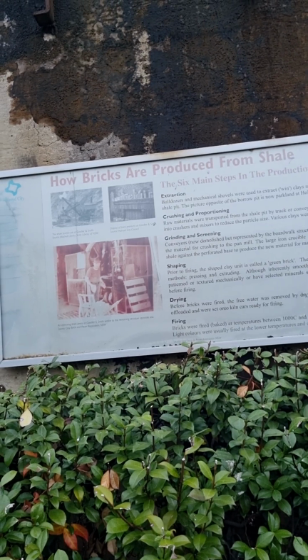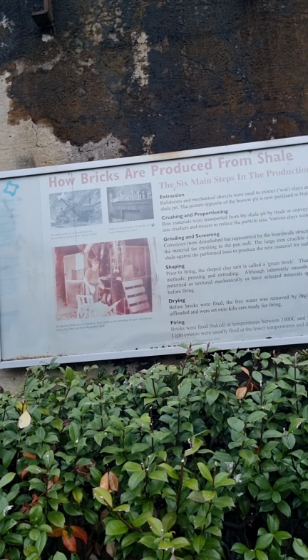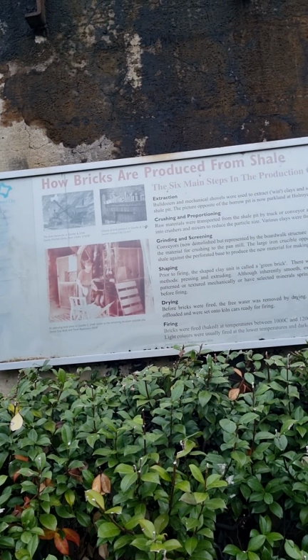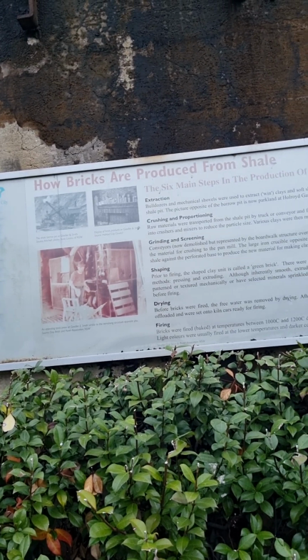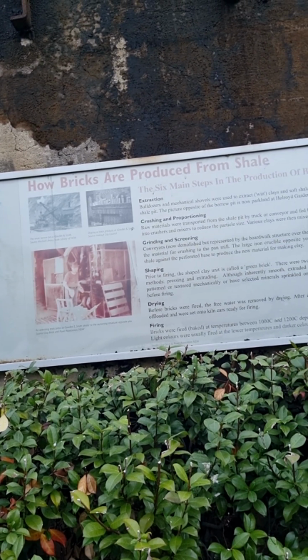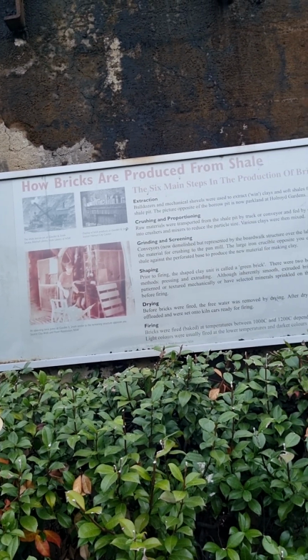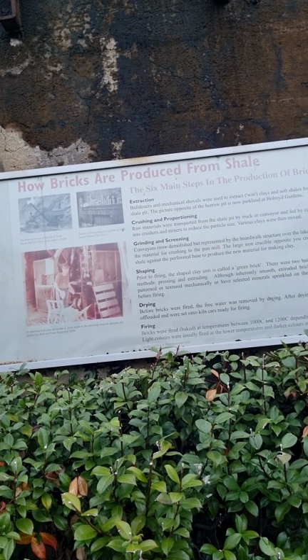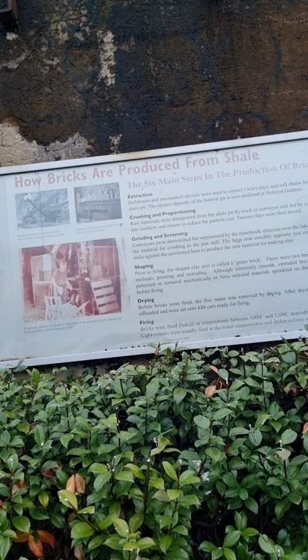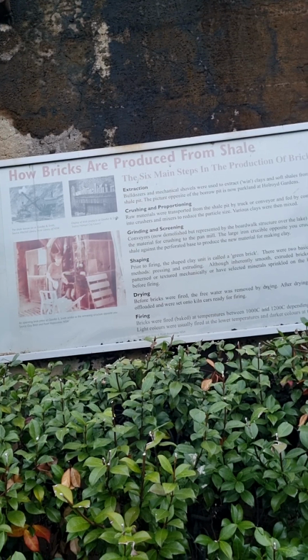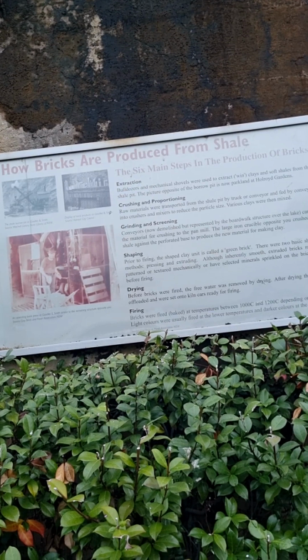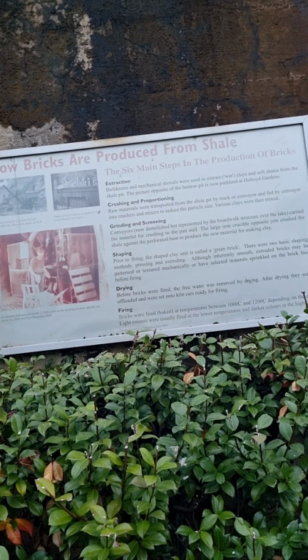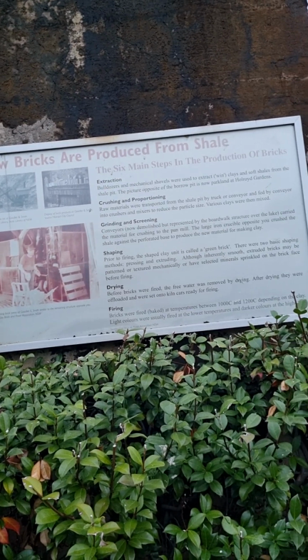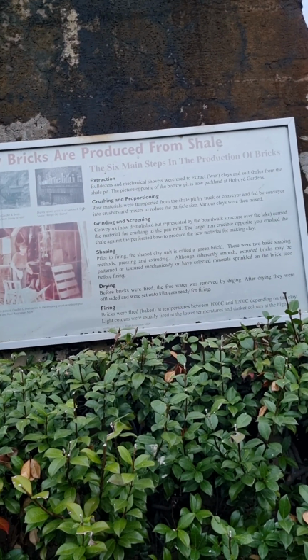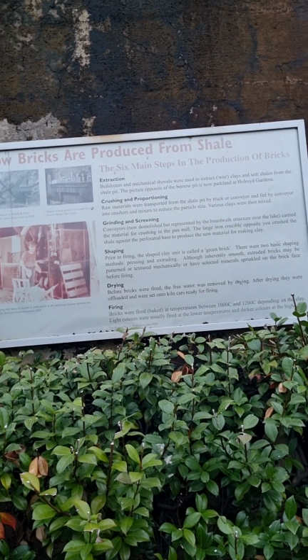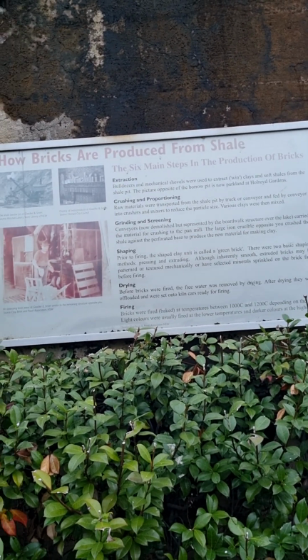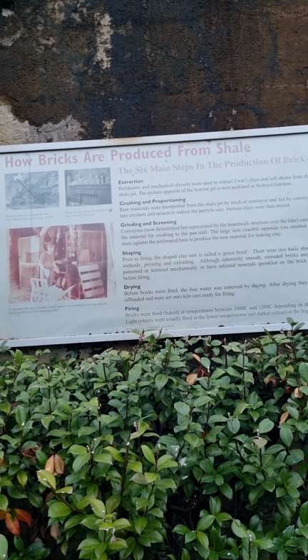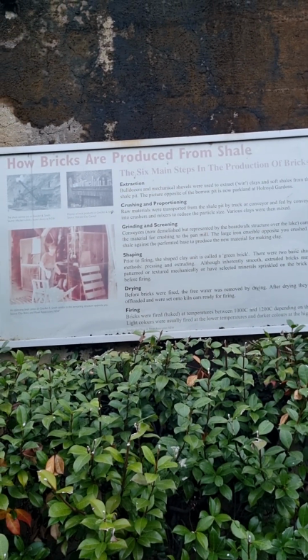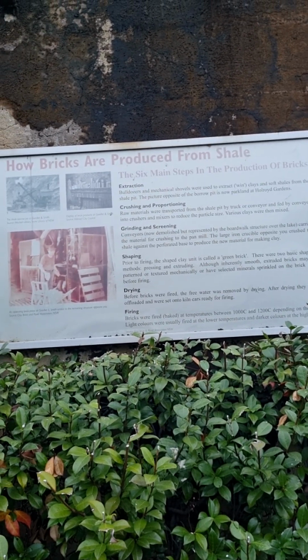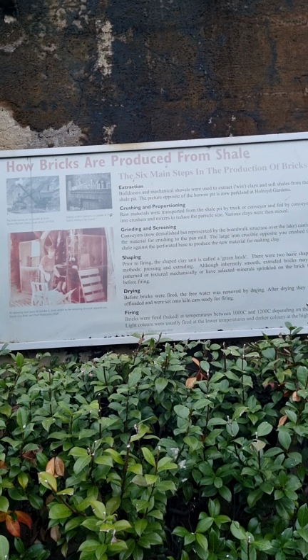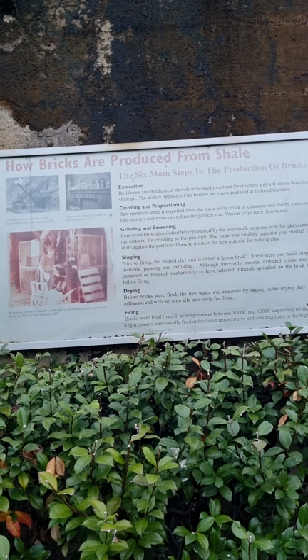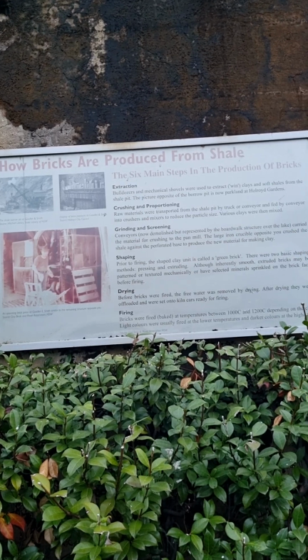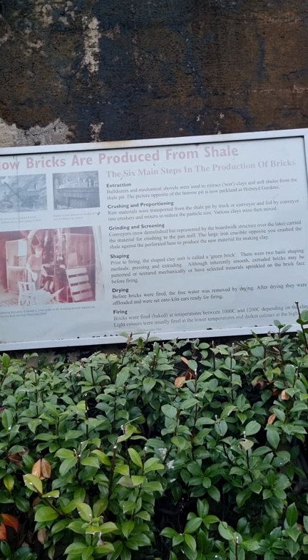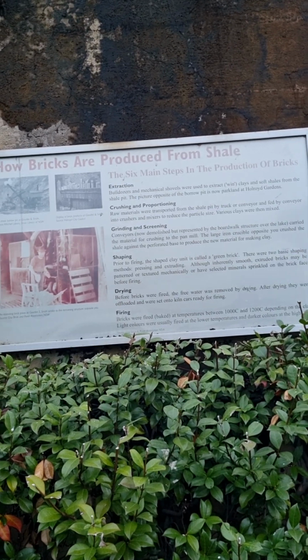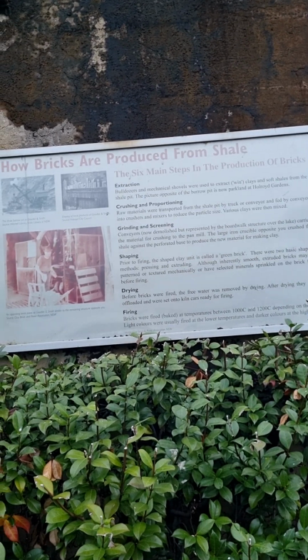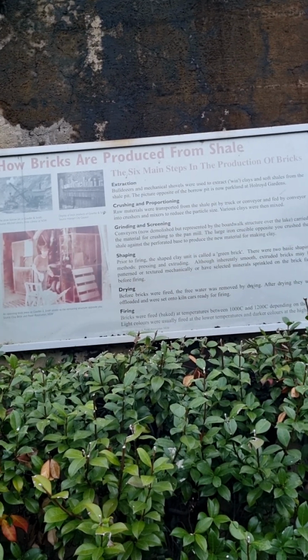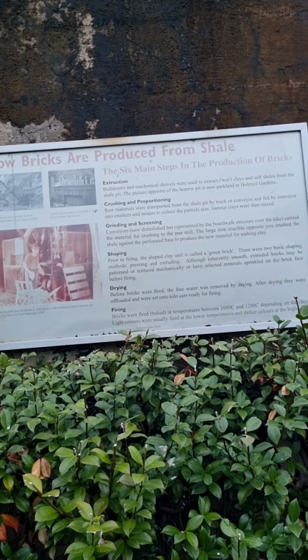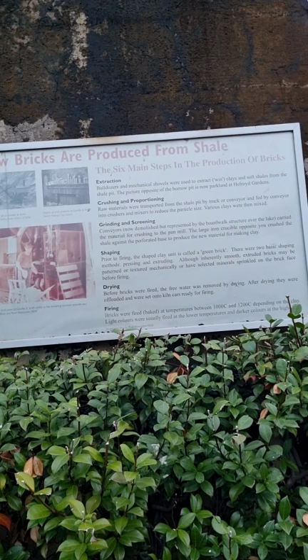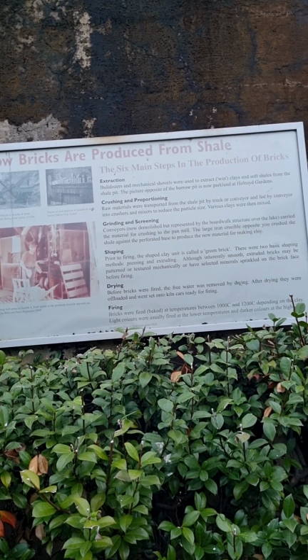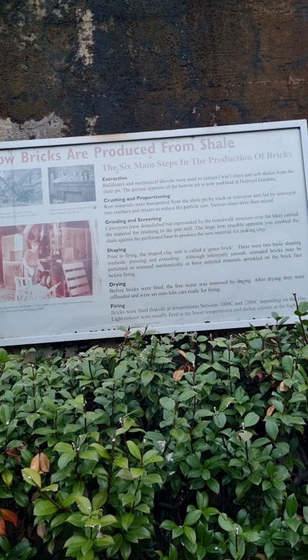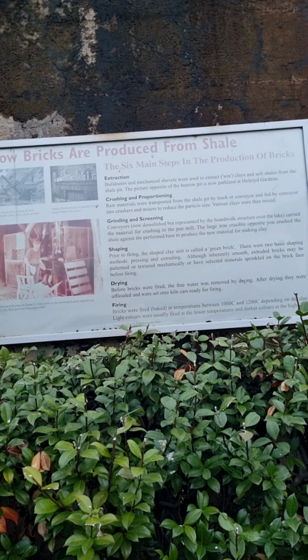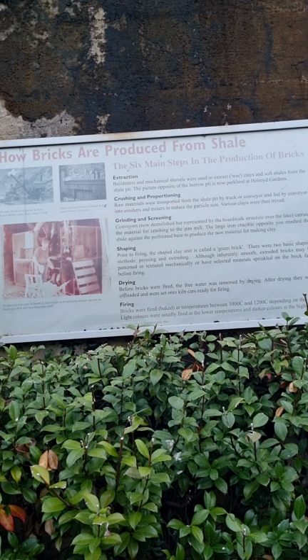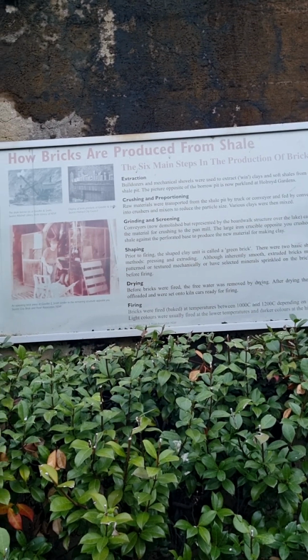Grinding and screening. Shaping — prior to firing, the shaped clay is called a green brick. Before bricks were fired, the free water was removed by drying. After drying, they were offloaded and set on kiln cars ready for firing.